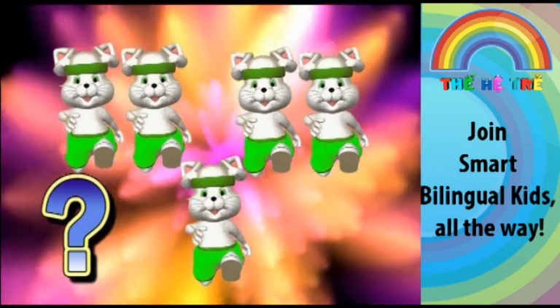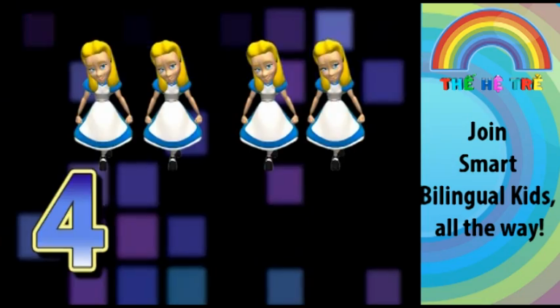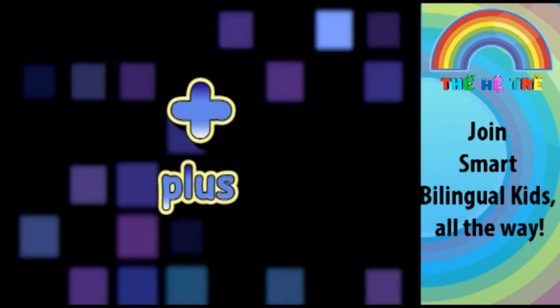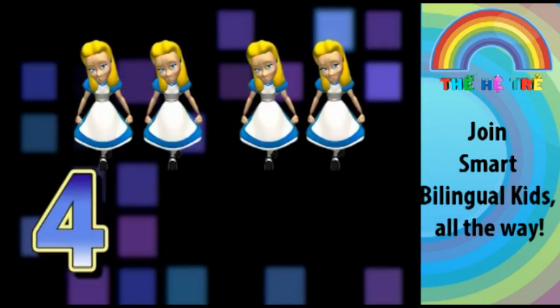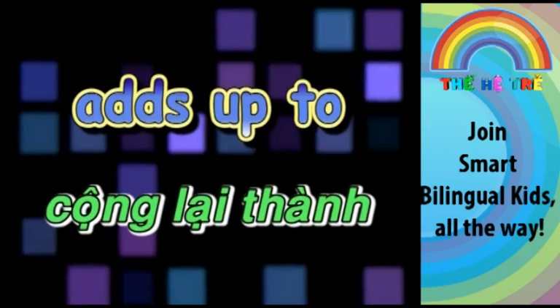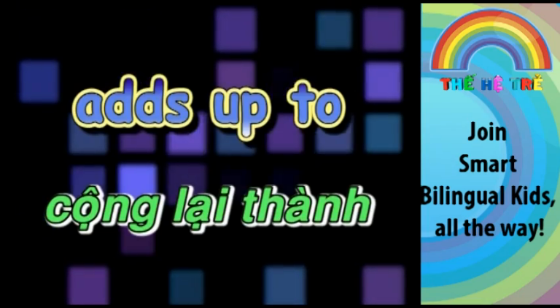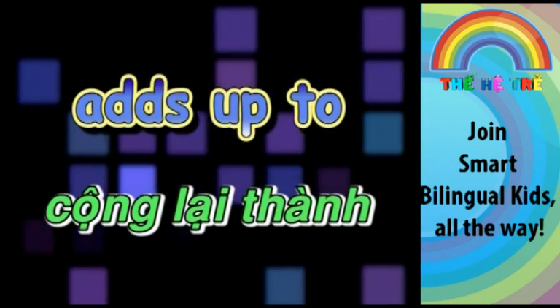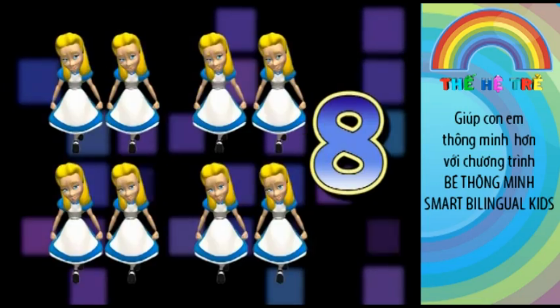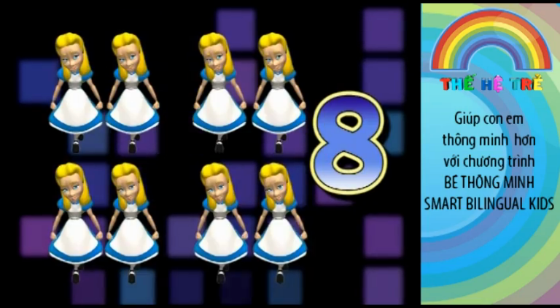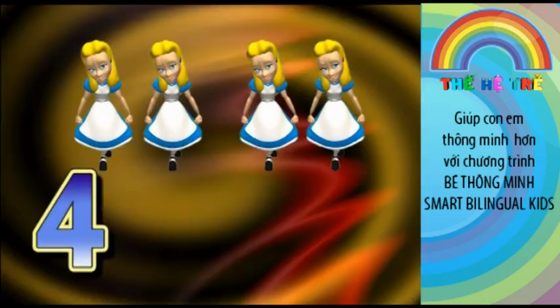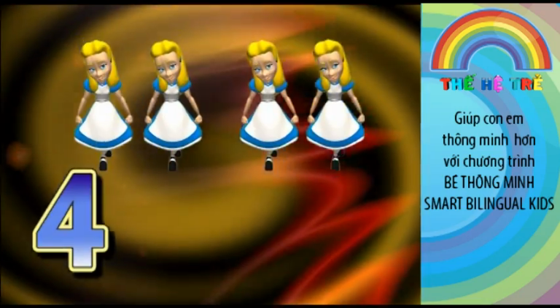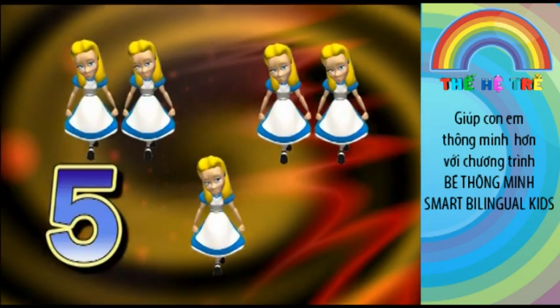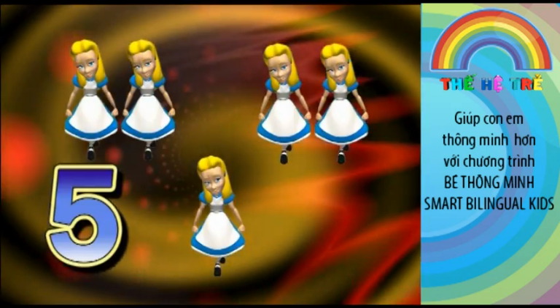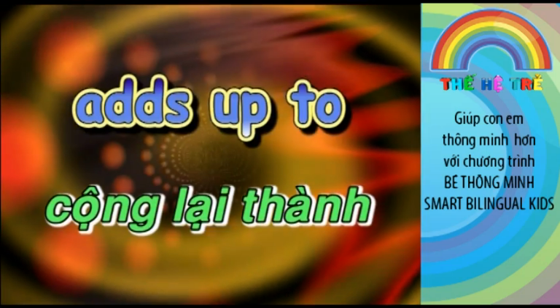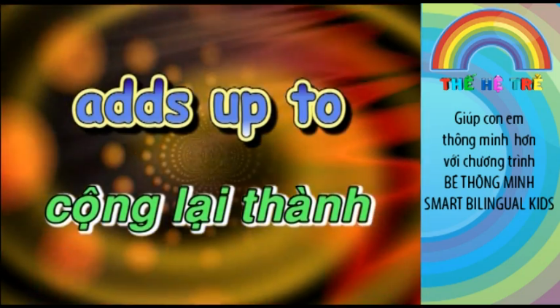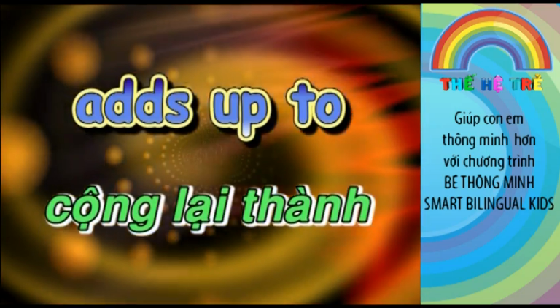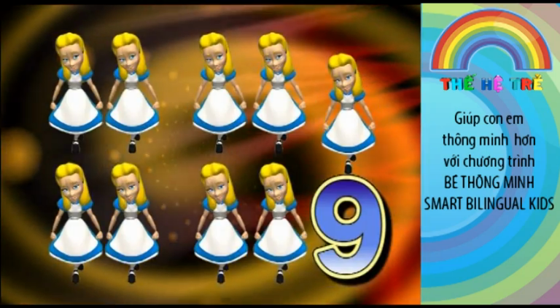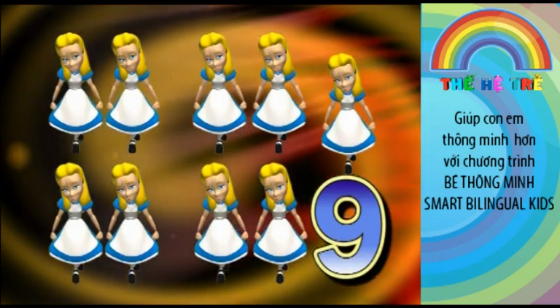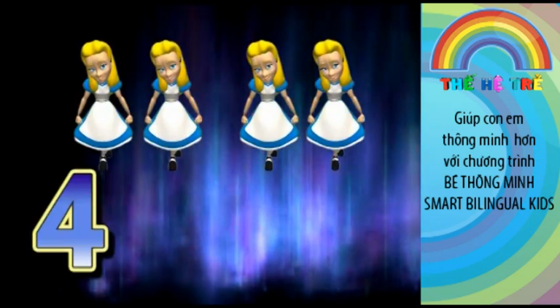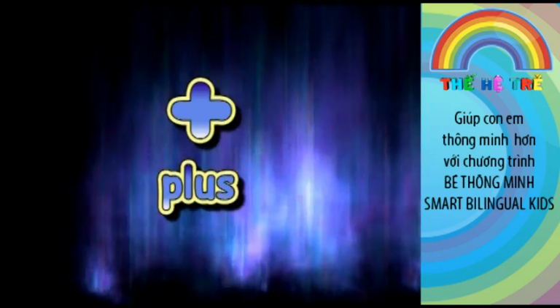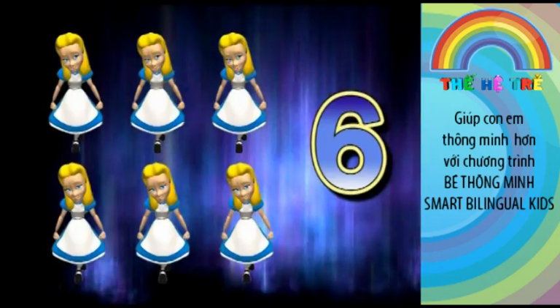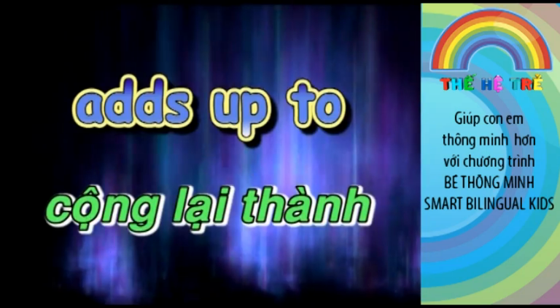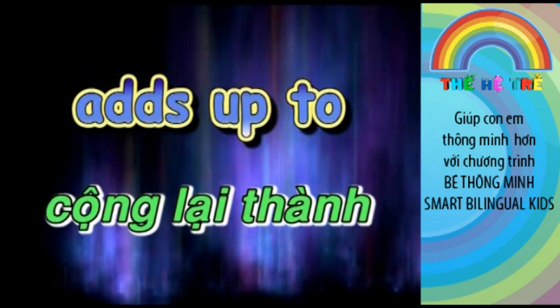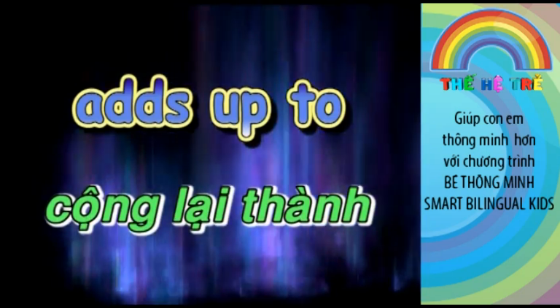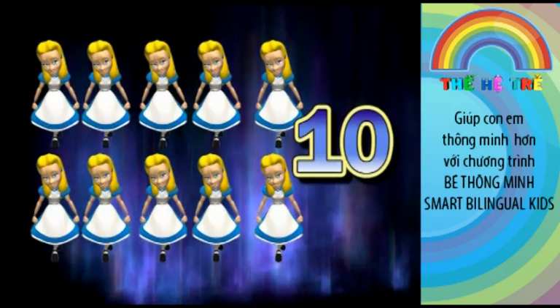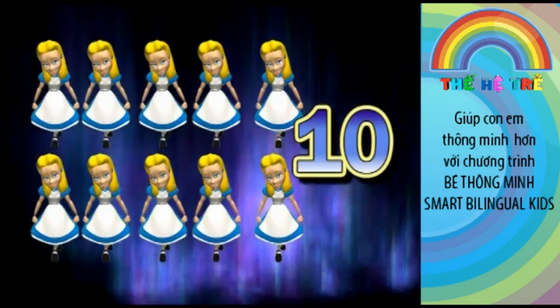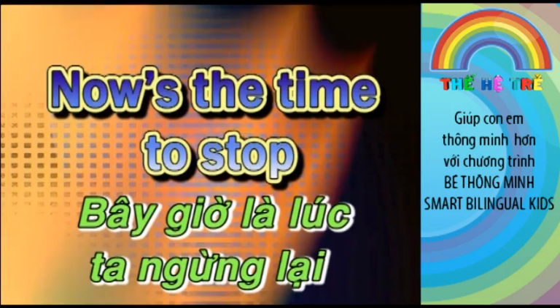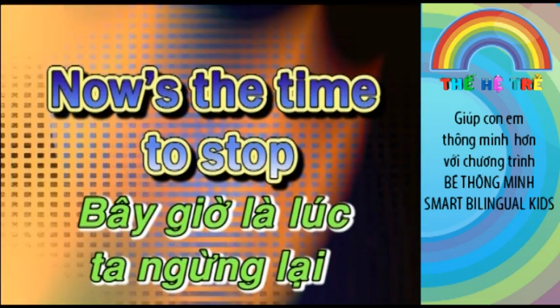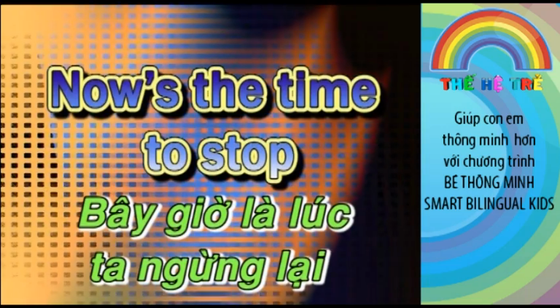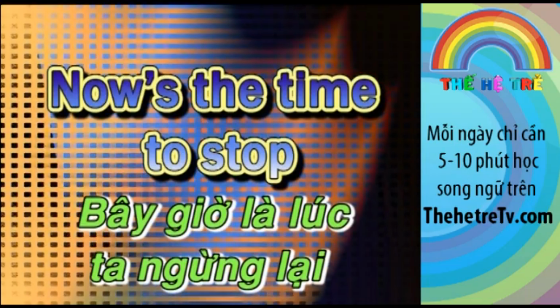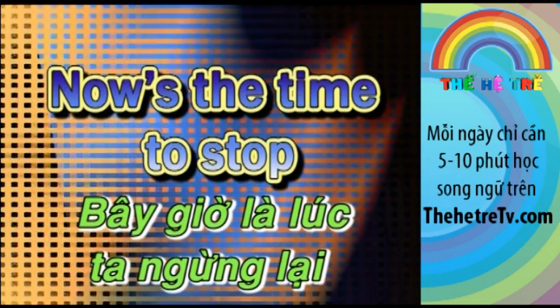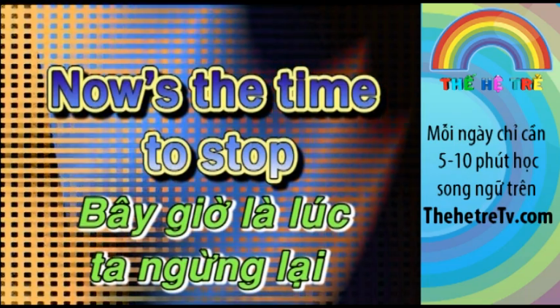Four plus four, adds up to eight. Four plus five, adds up to nine. Four plus six, adds up to ten. So now's the time to stop.